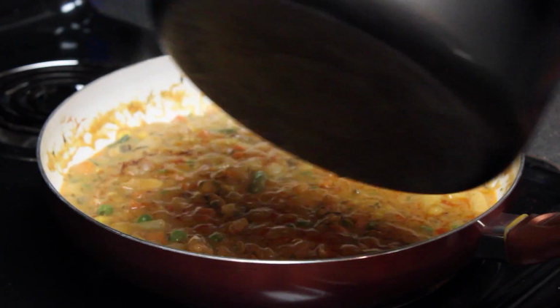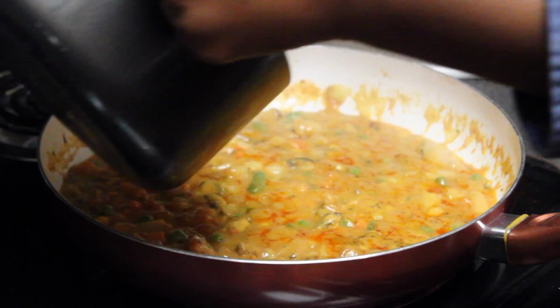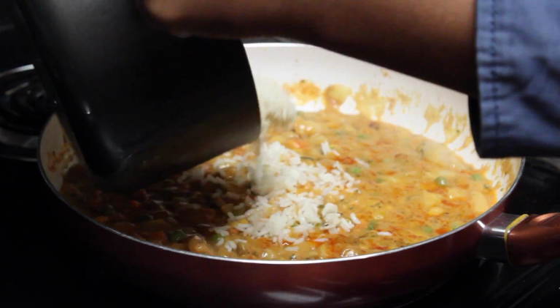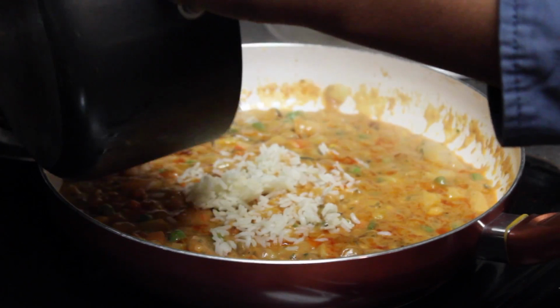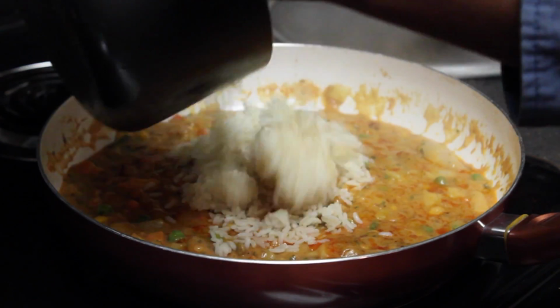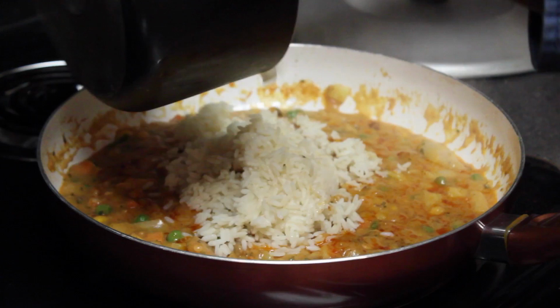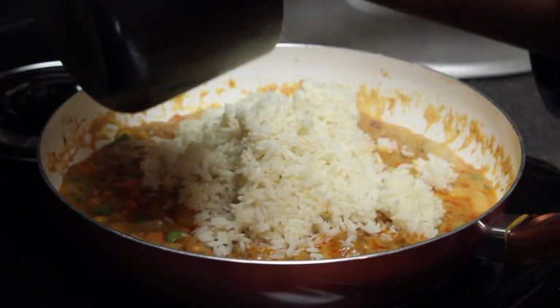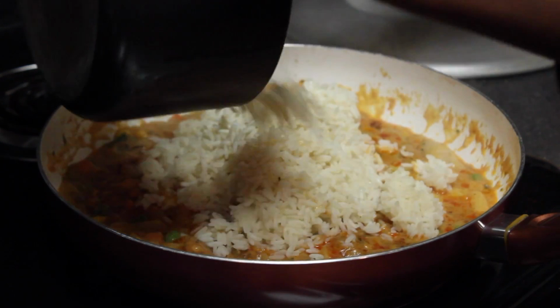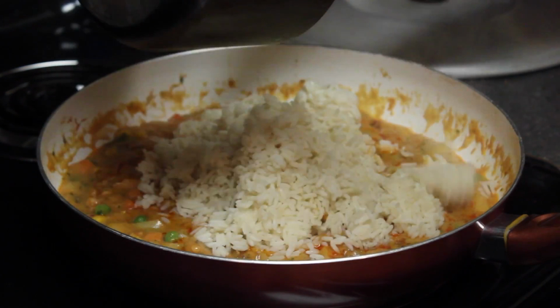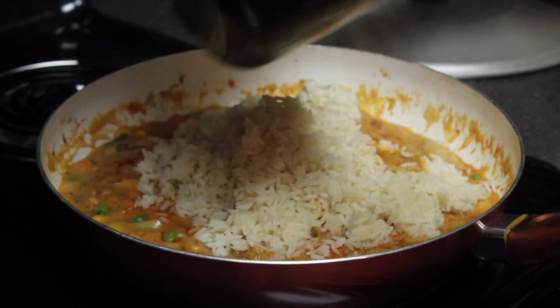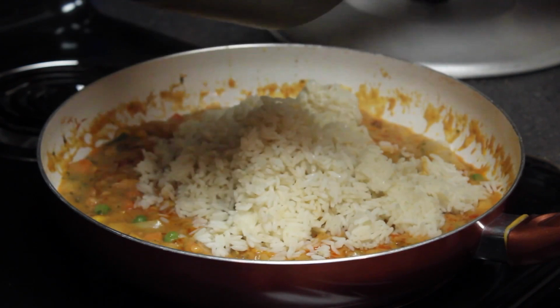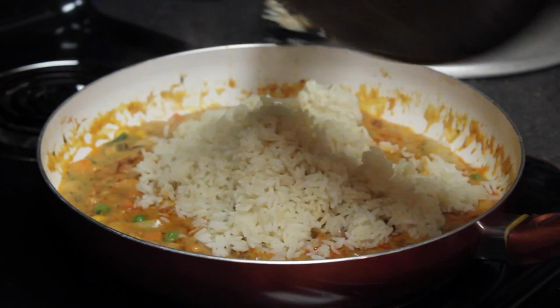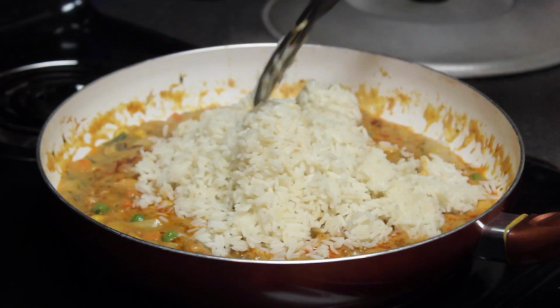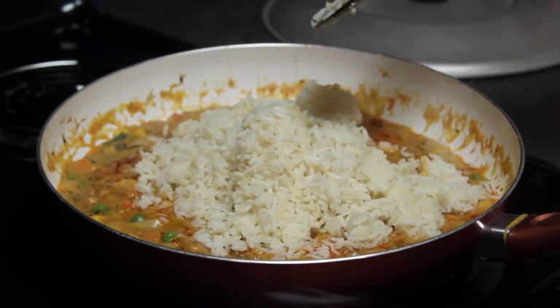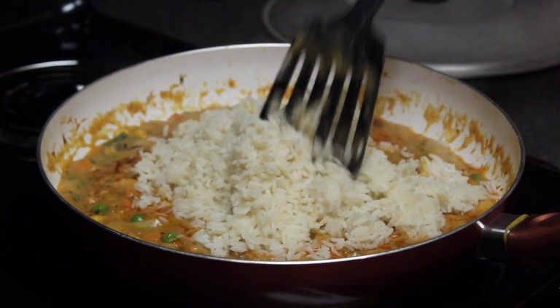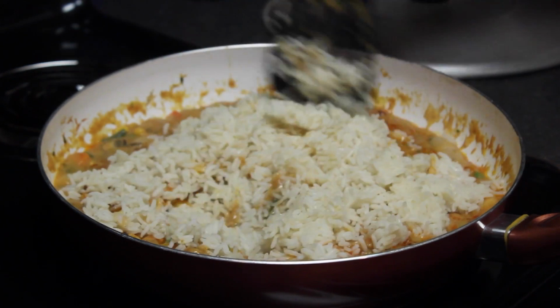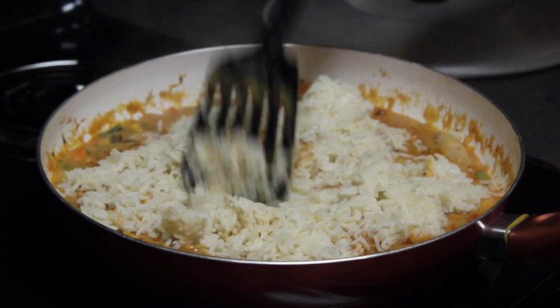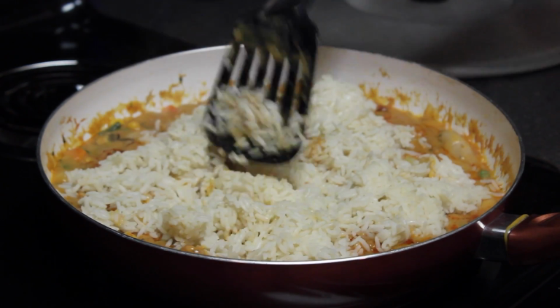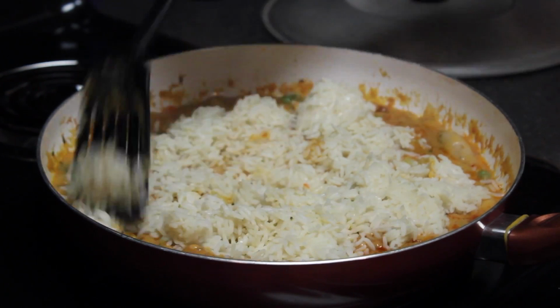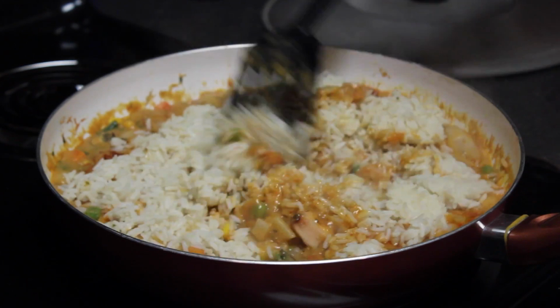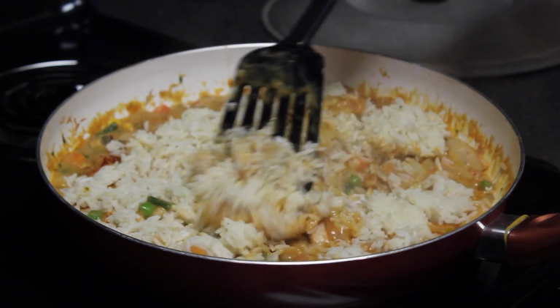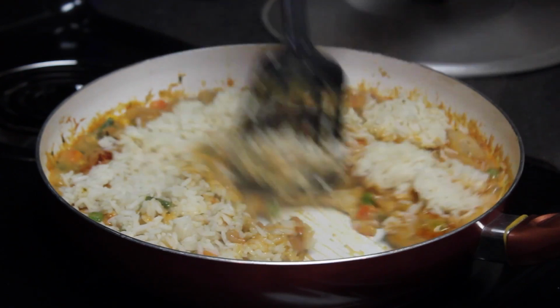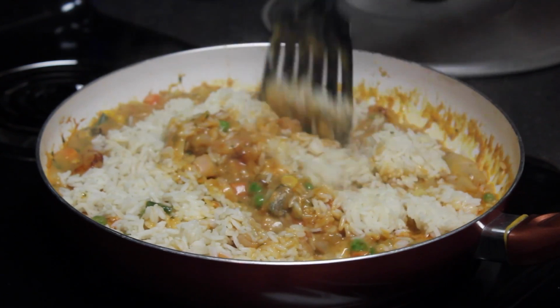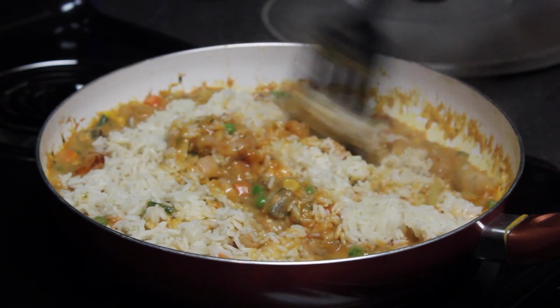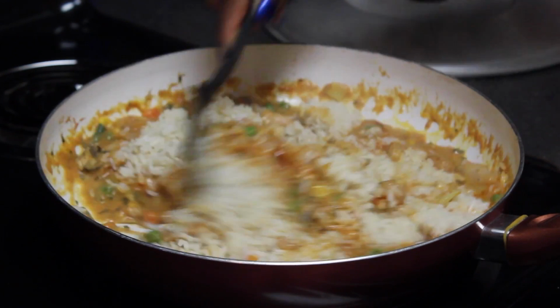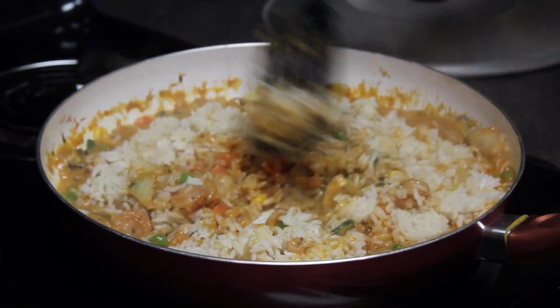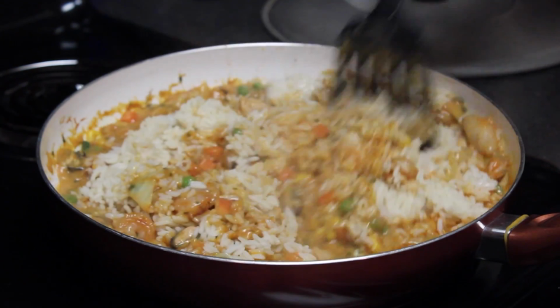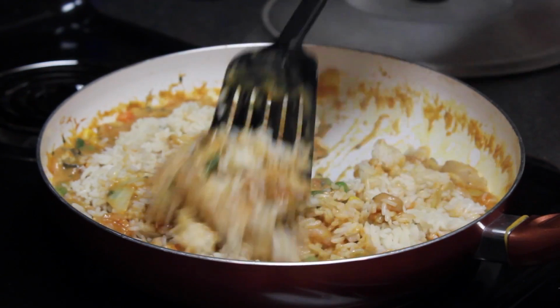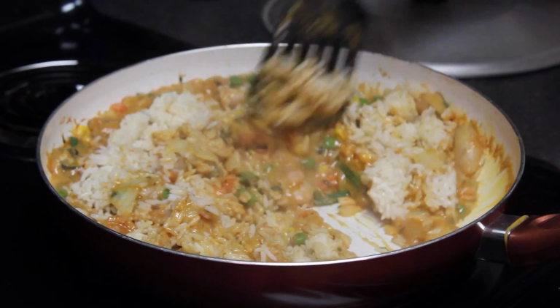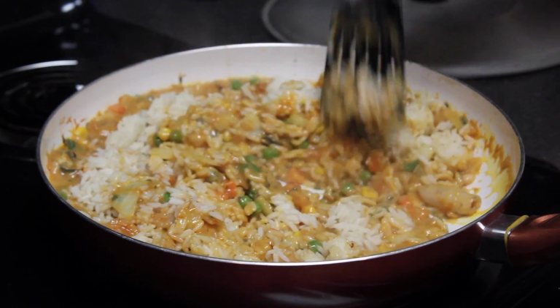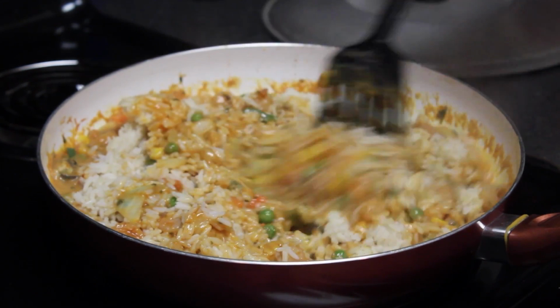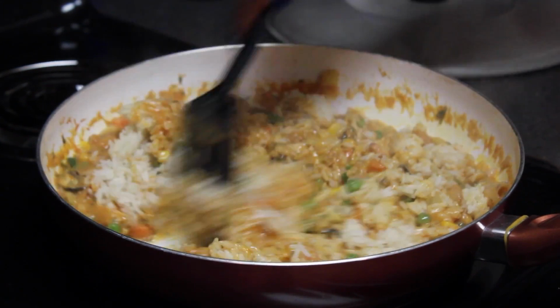Then add one cup of boiled white rice. I added a little bit more rice because I want a lot of rice in my casserole, but it's up to you. Mix everything very well and let everything cook for a minute.